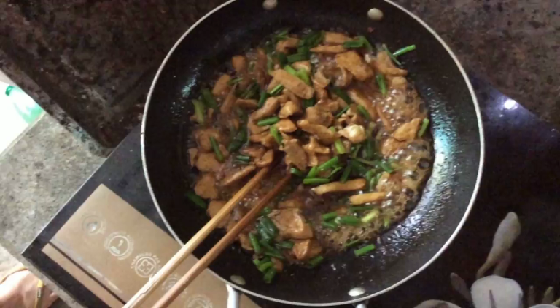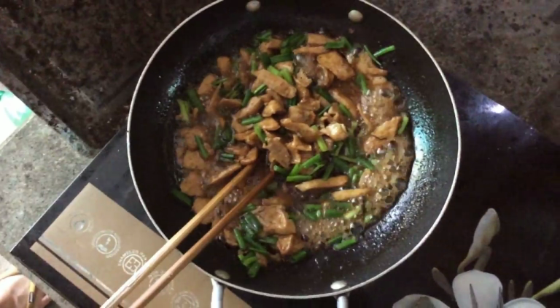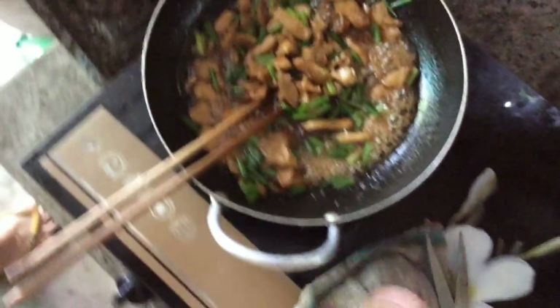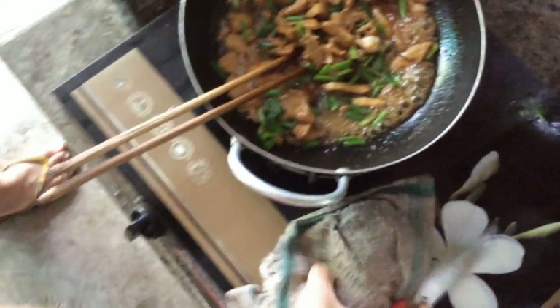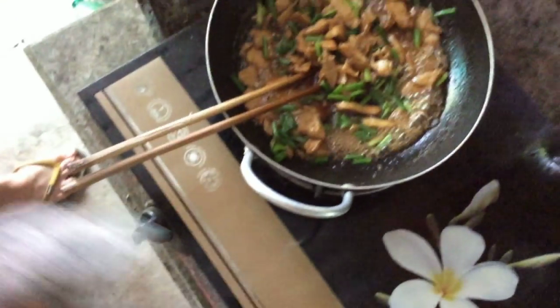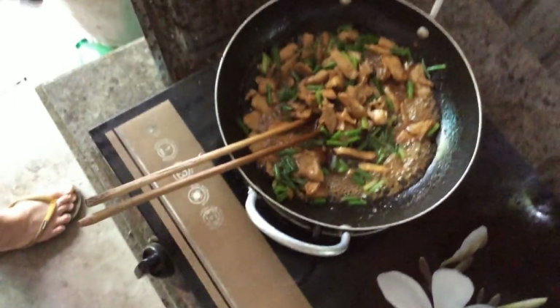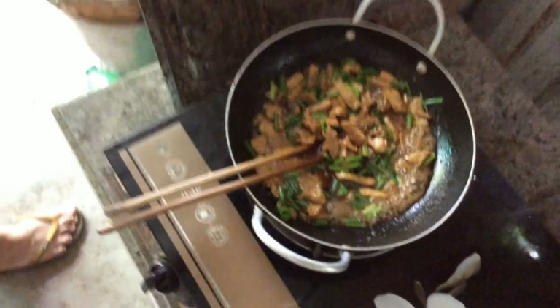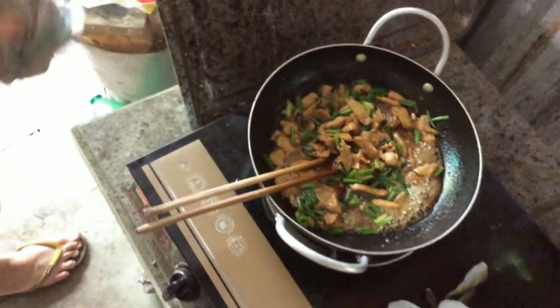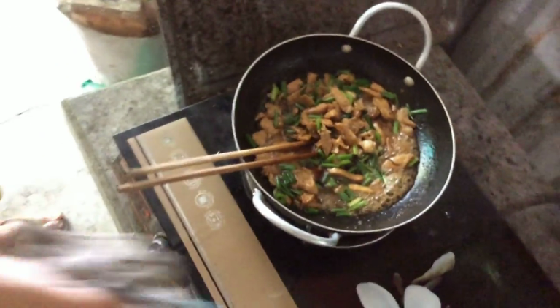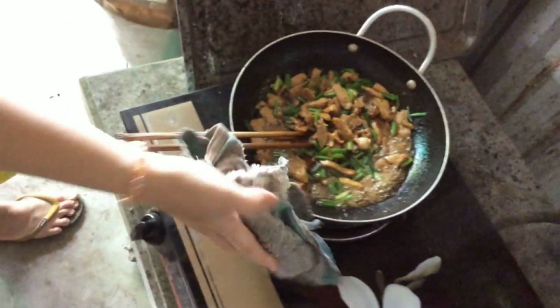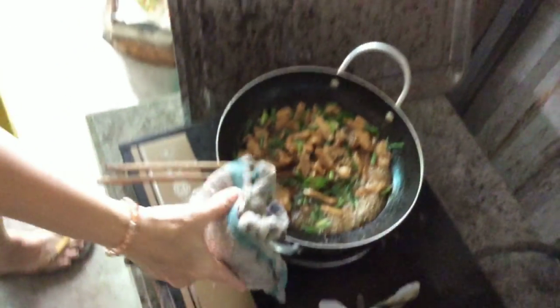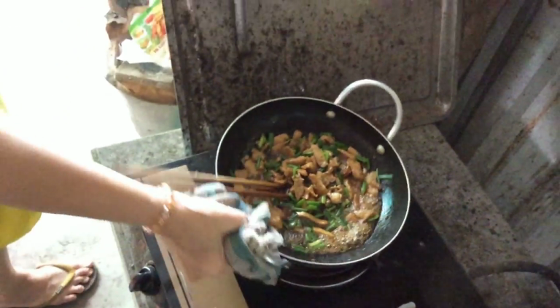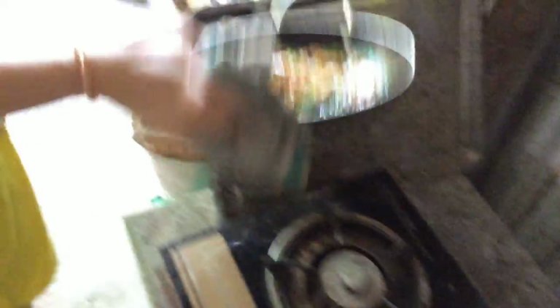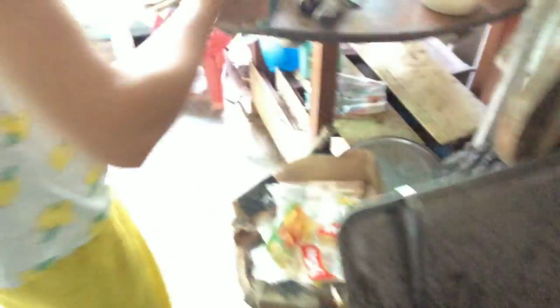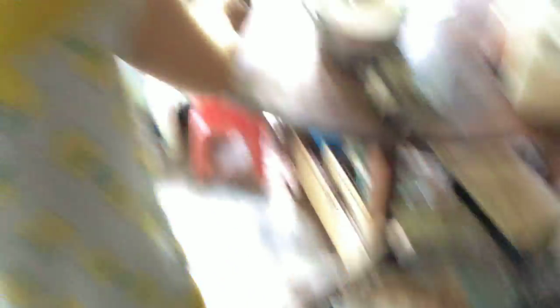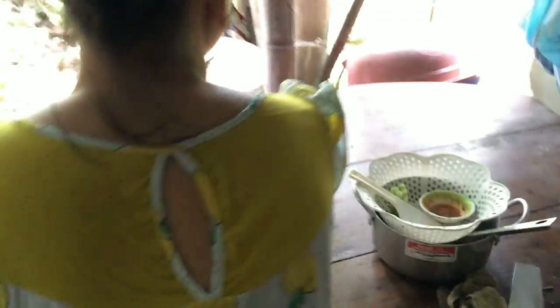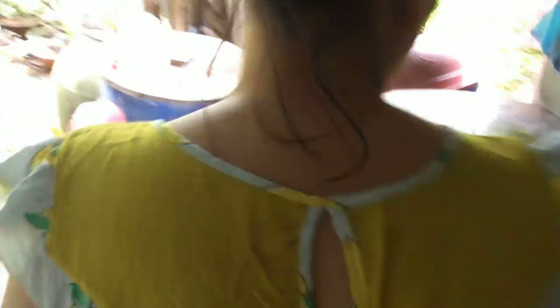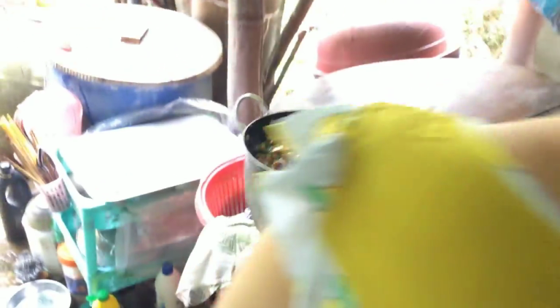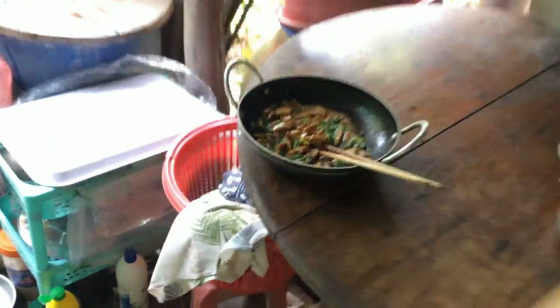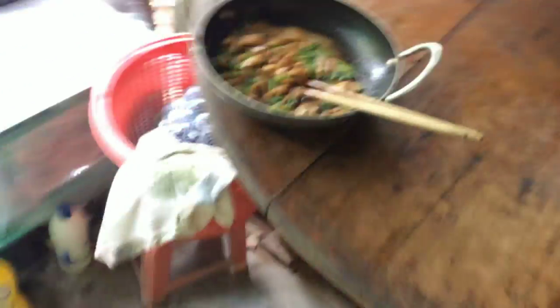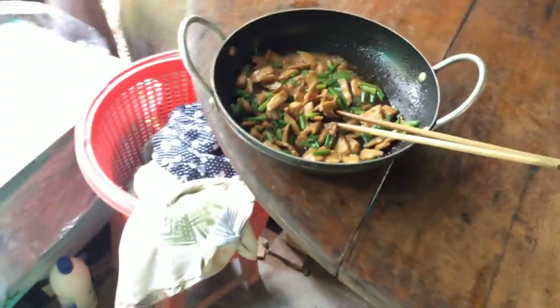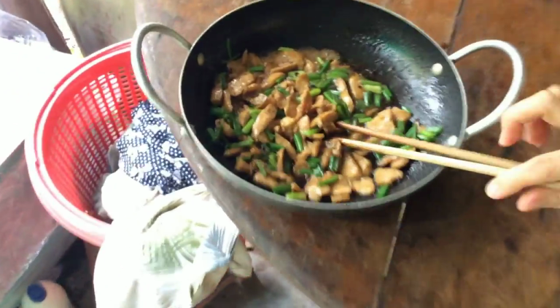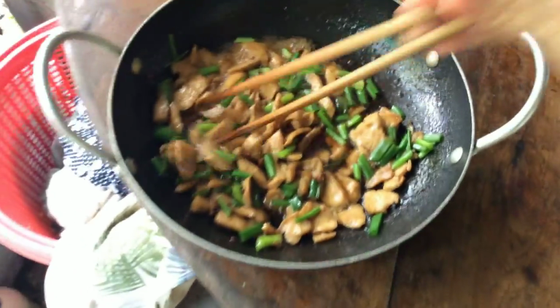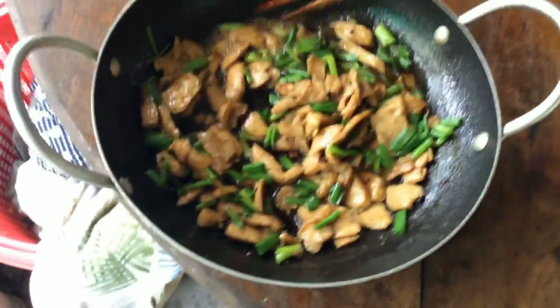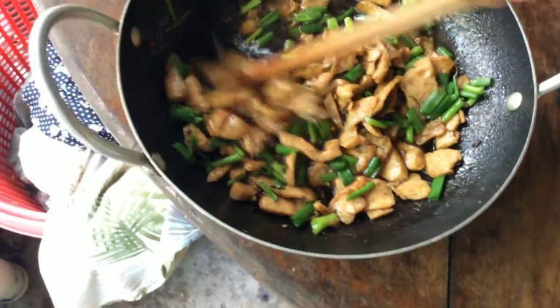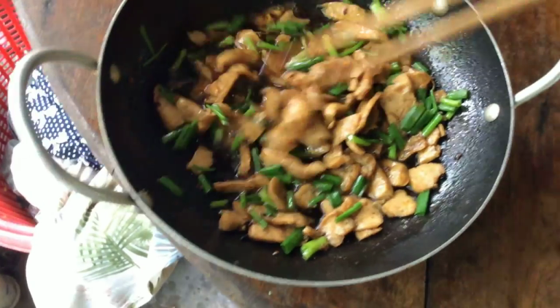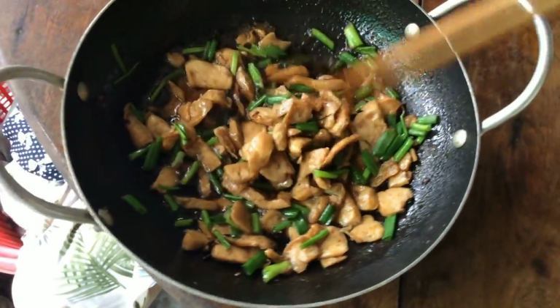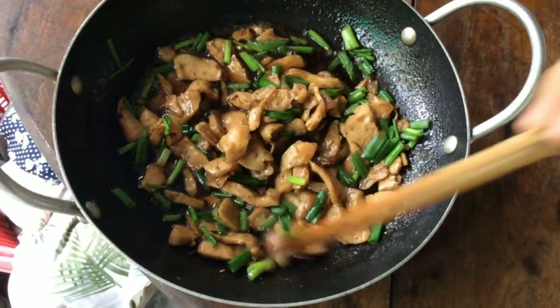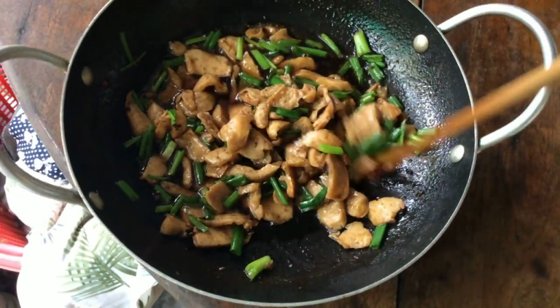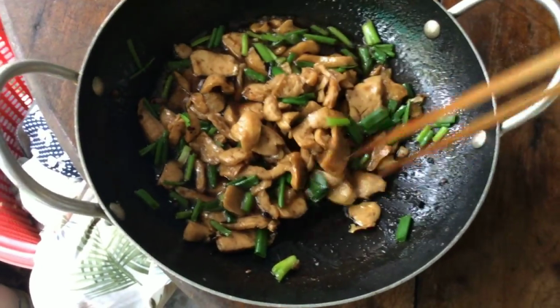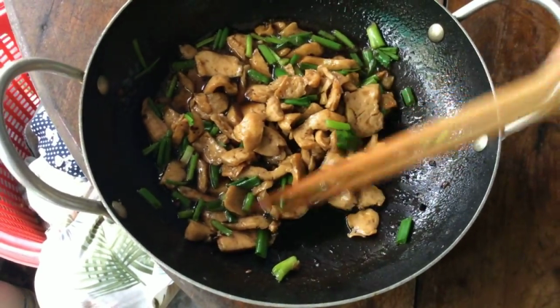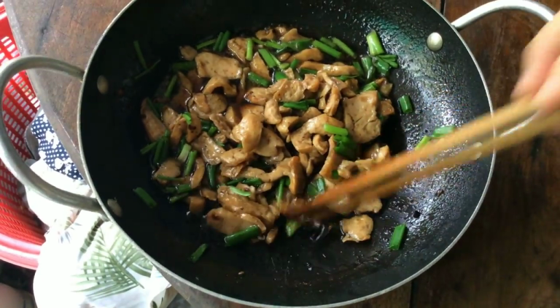Looks delicious, right? Turn off the stove. The đậu hũ kho chay is now fully complete.